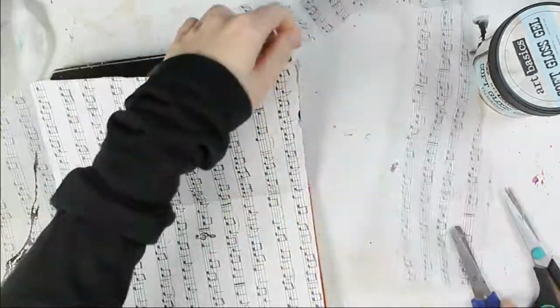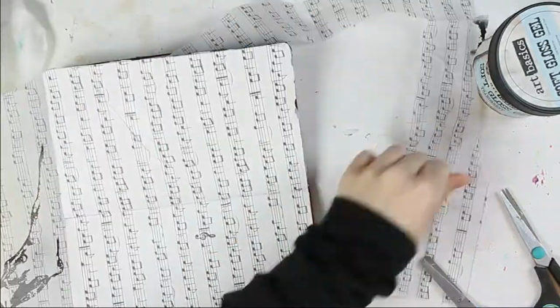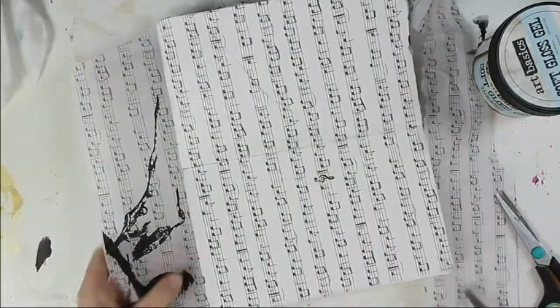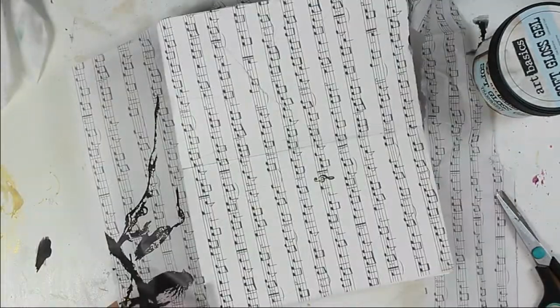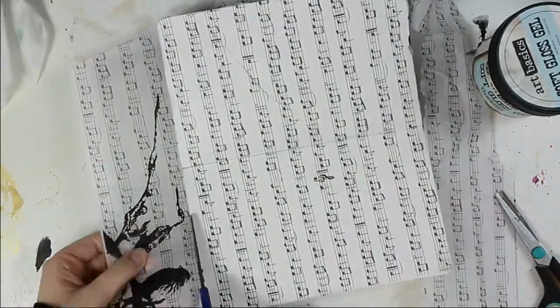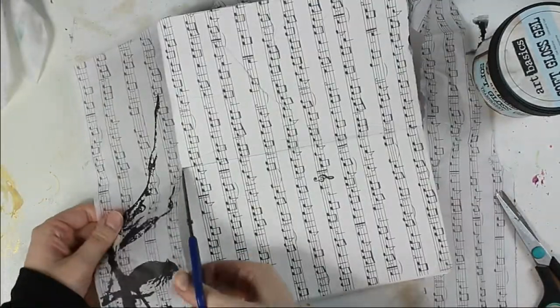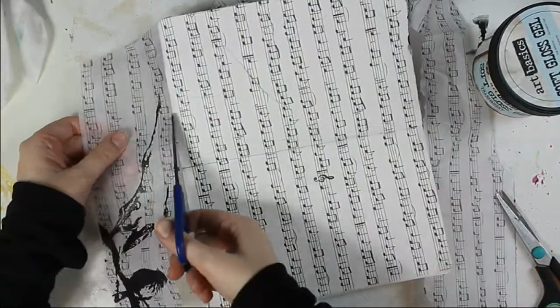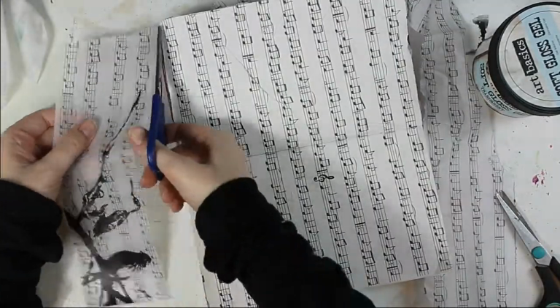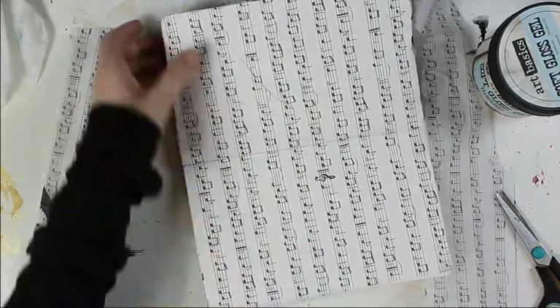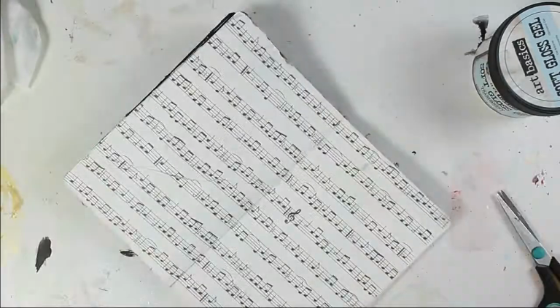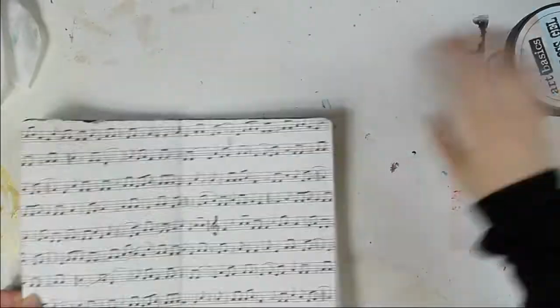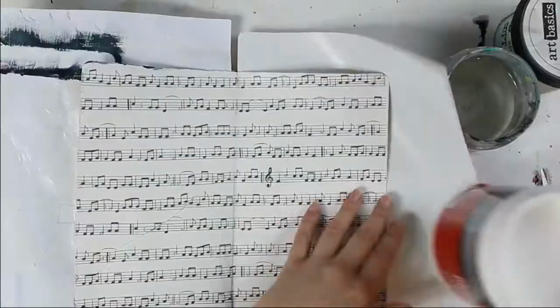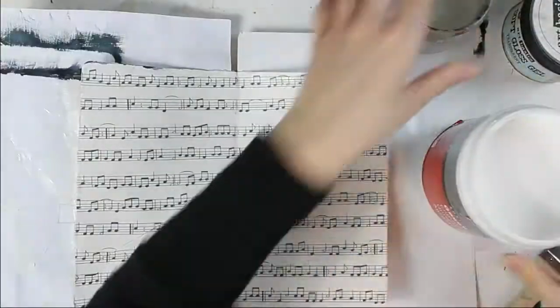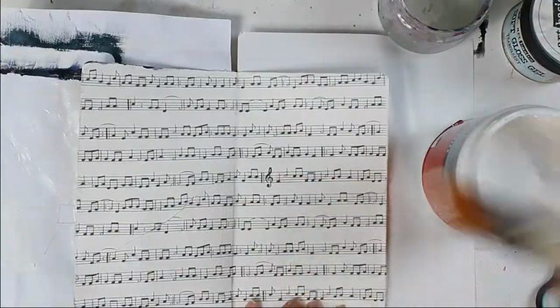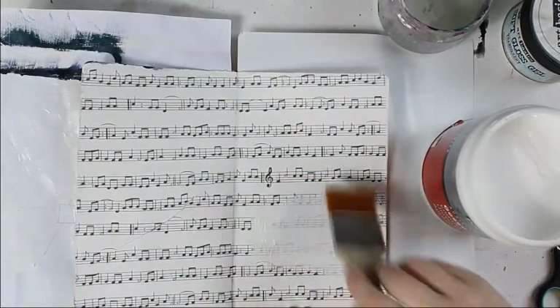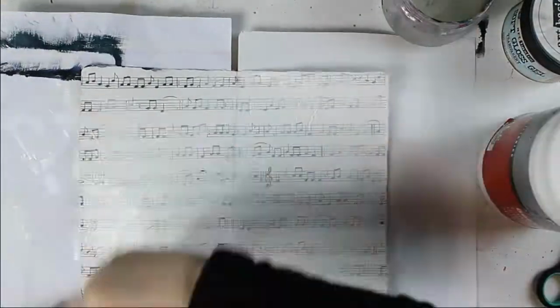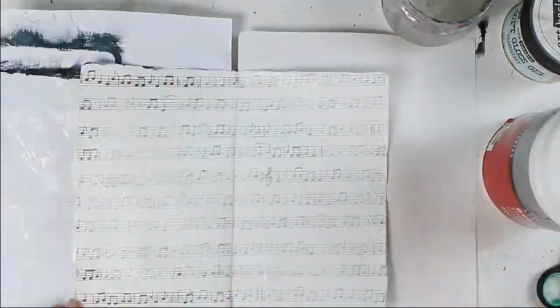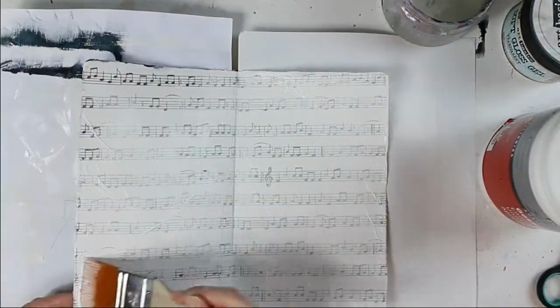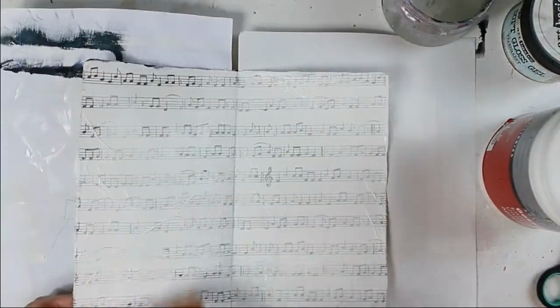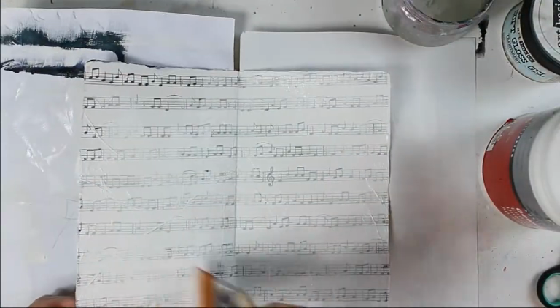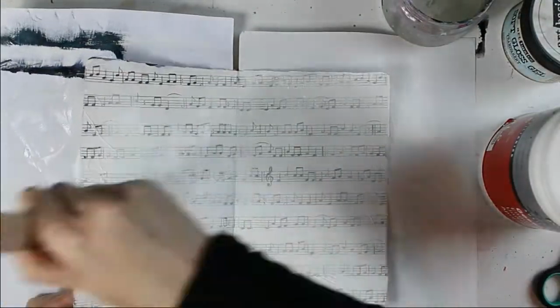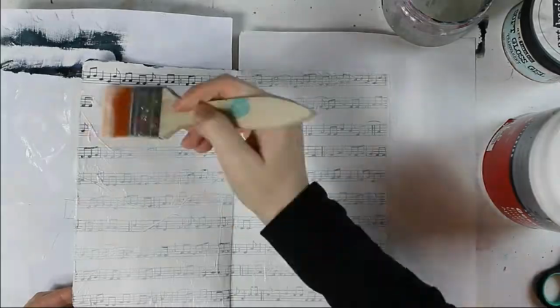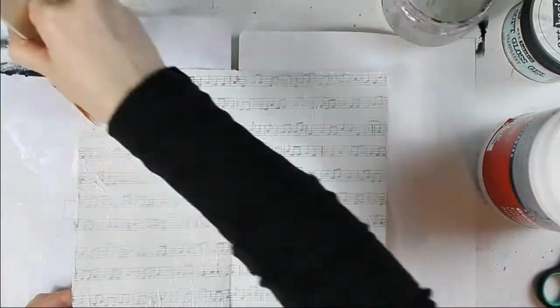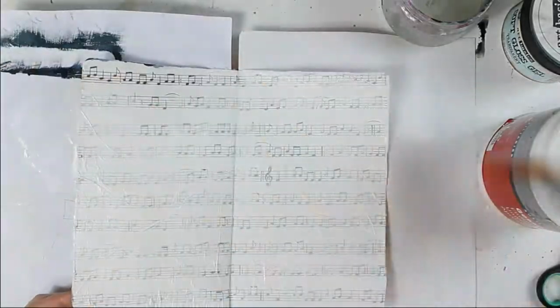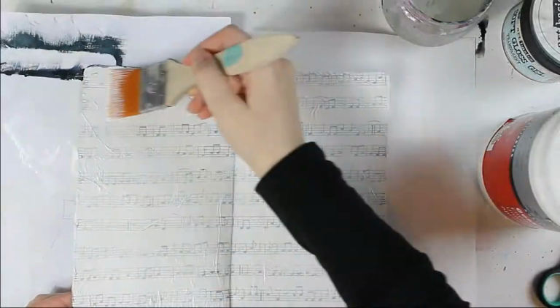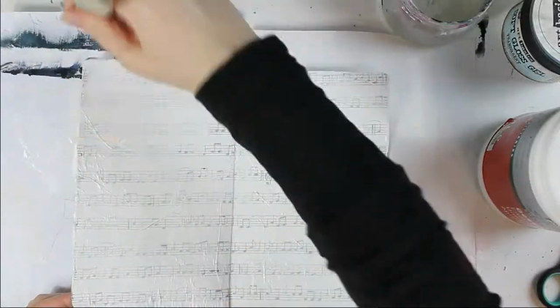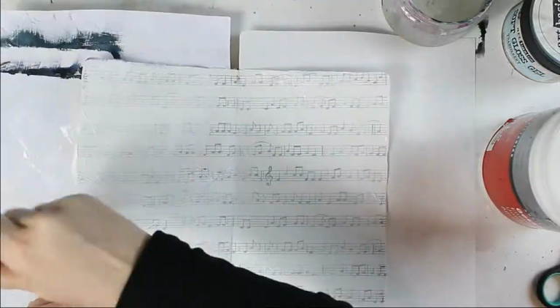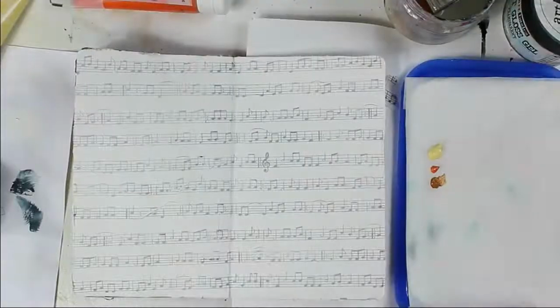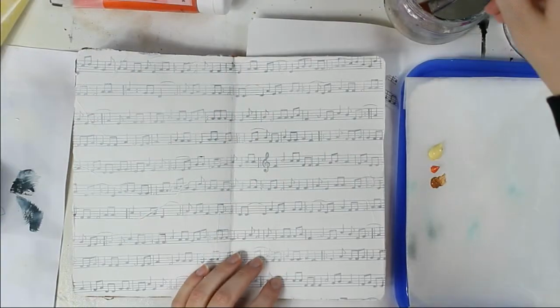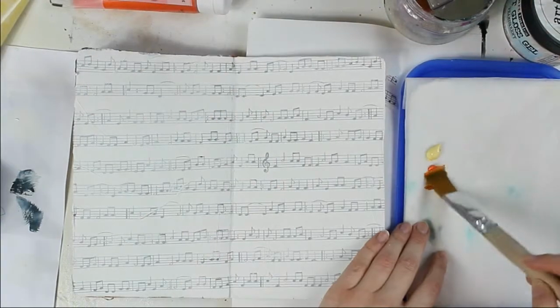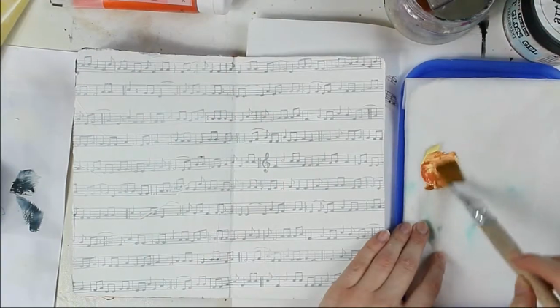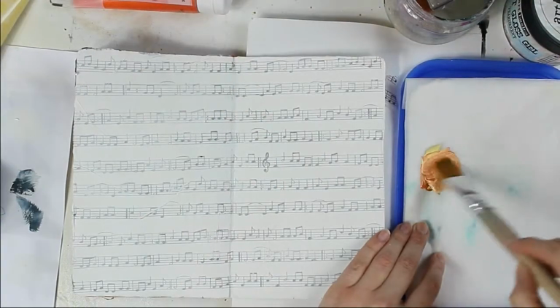First I glued down some tissue paper with my gel medium. I don't need it to be perfectly glued because I want to add some texture, so I don't mind if there are some wrinkles.